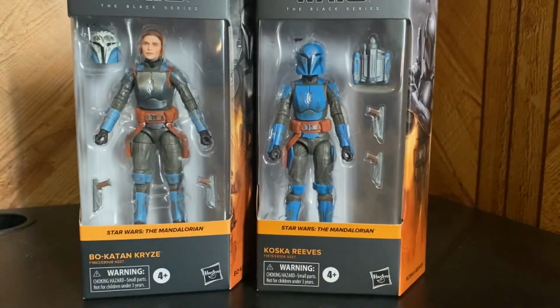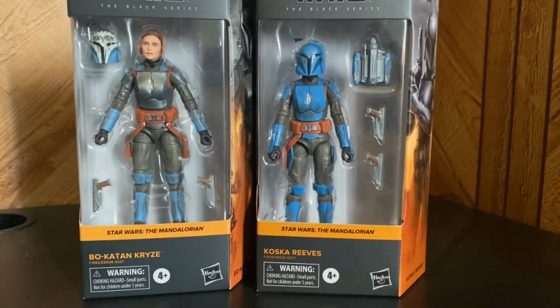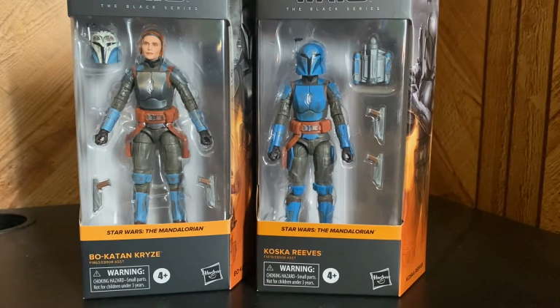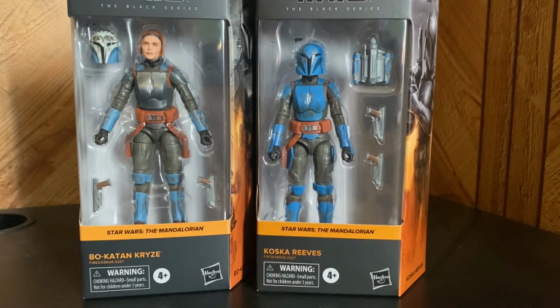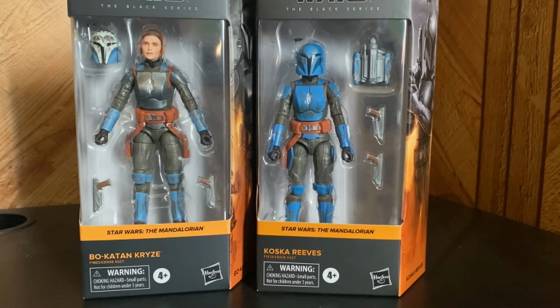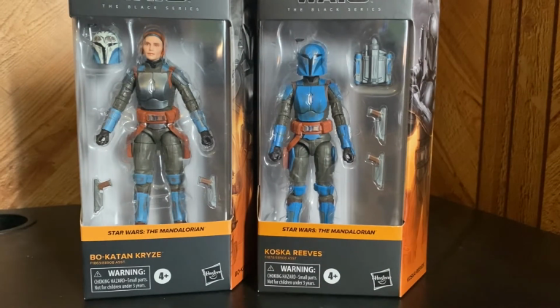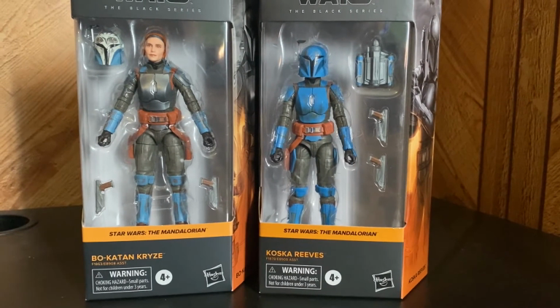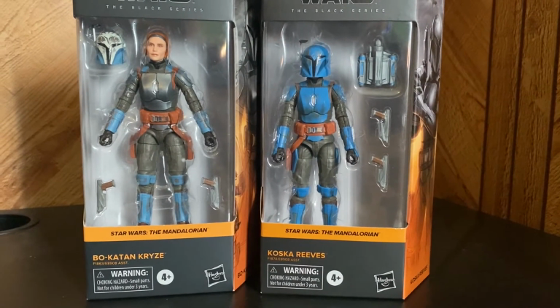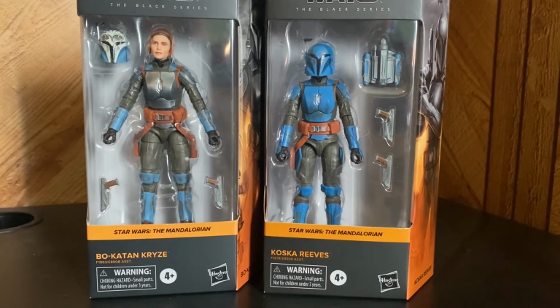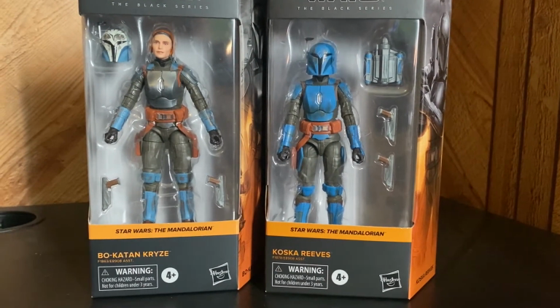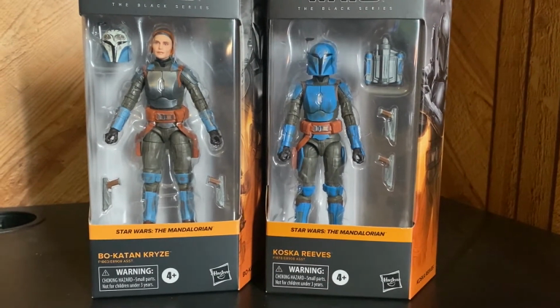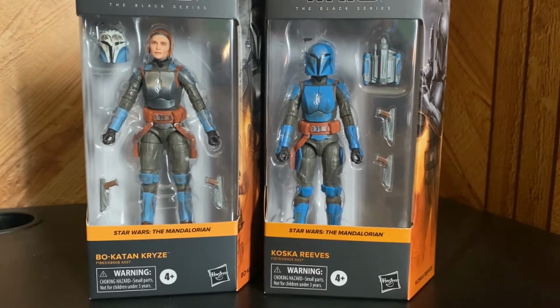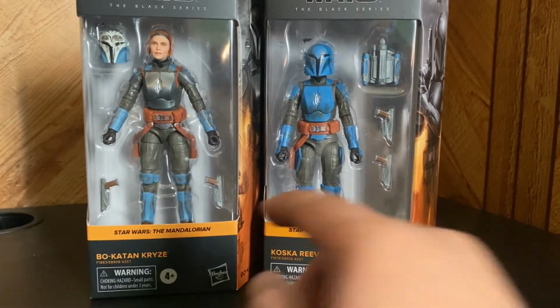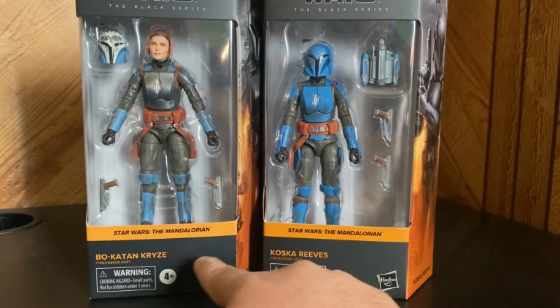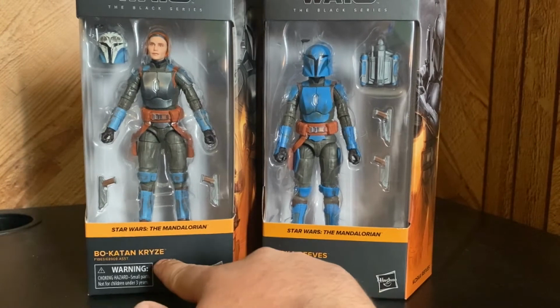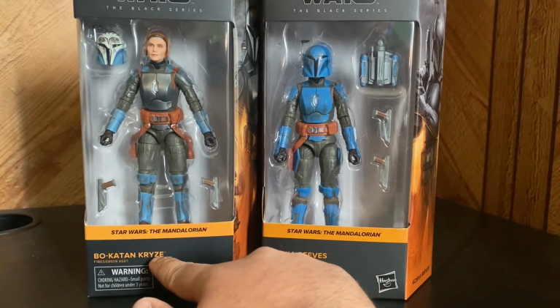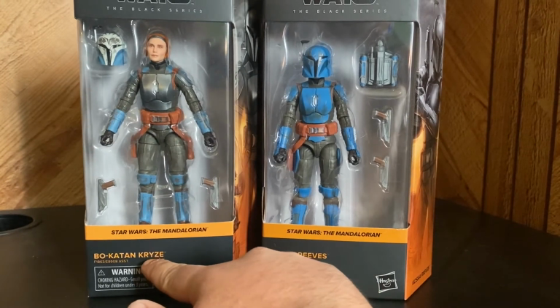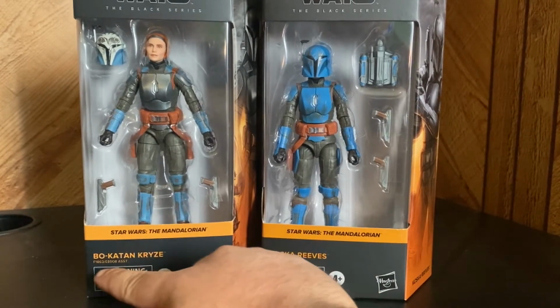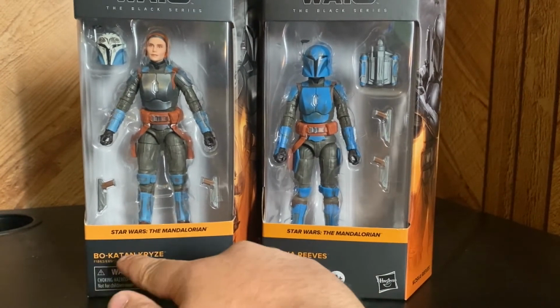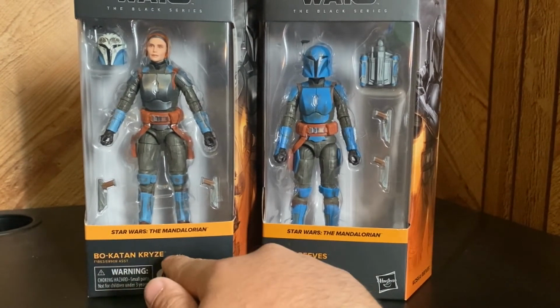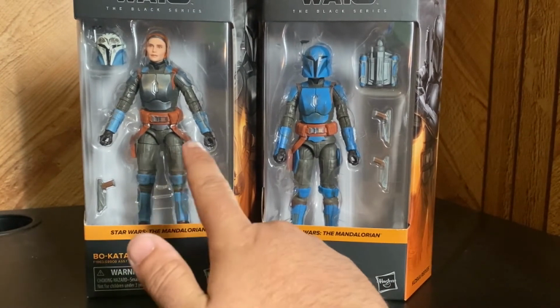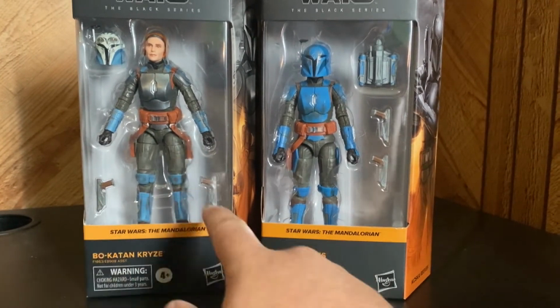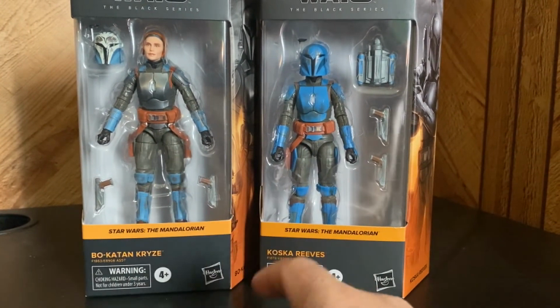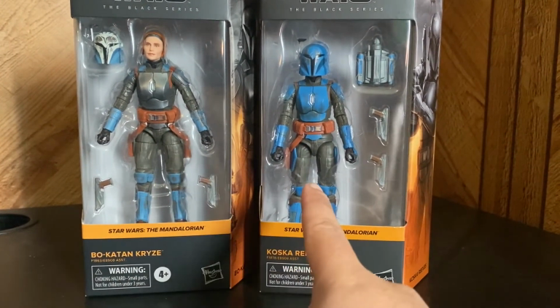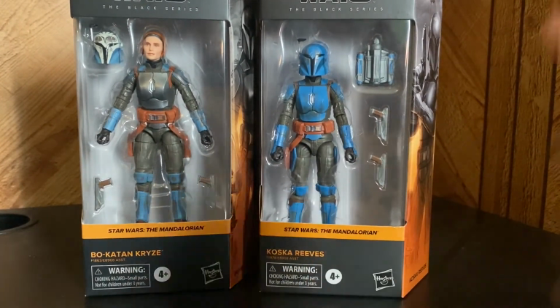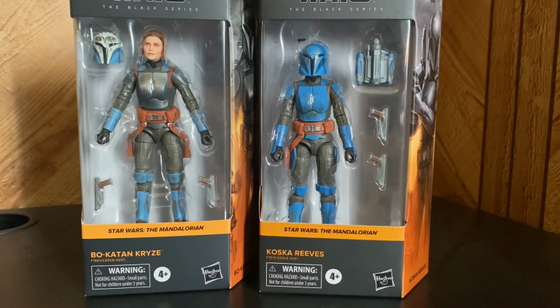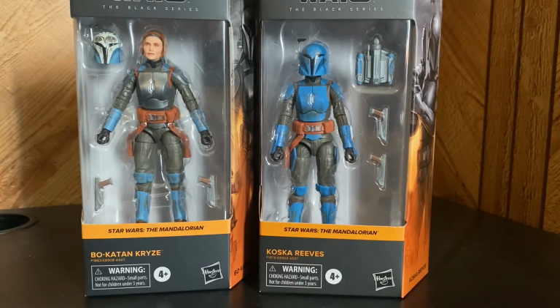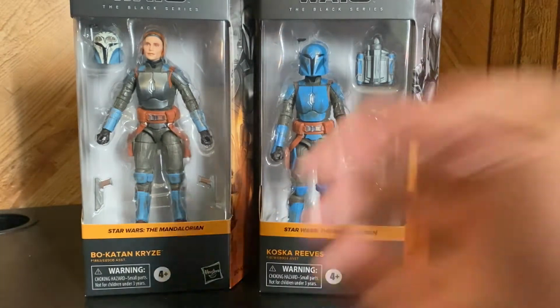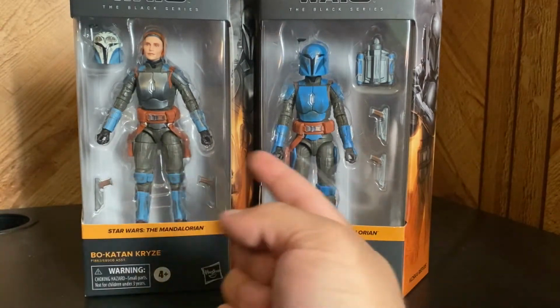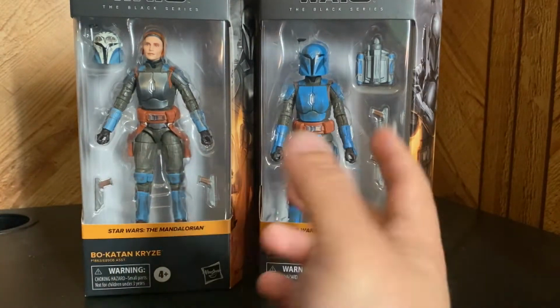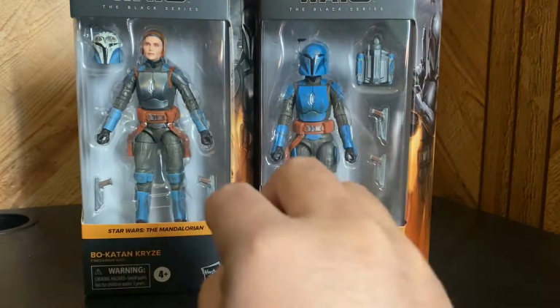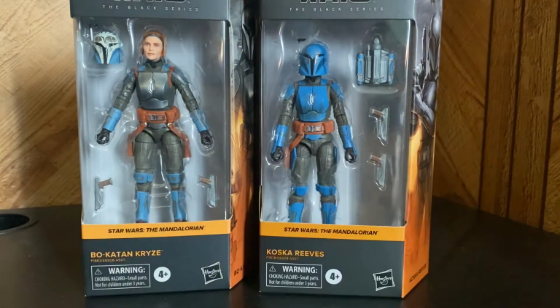We got Bo-Katan and Koska Reeves. Bo-Katan Kryze — she's a crier, huh? She's badass. They're pretty much the same figure, so we're just gonna look at both of them together.